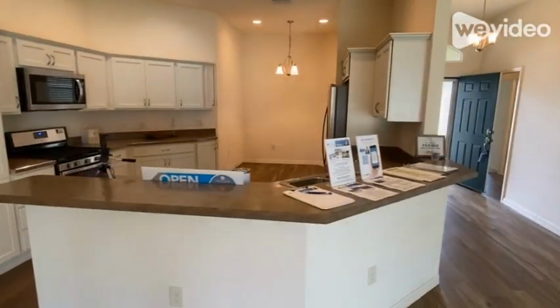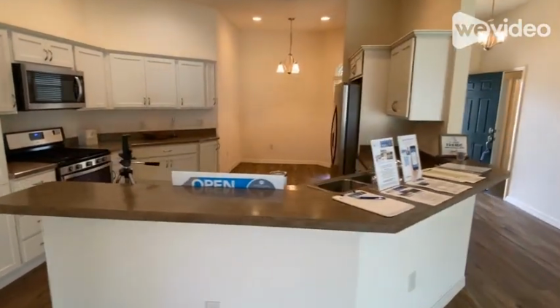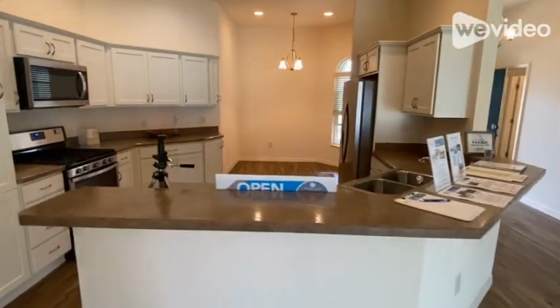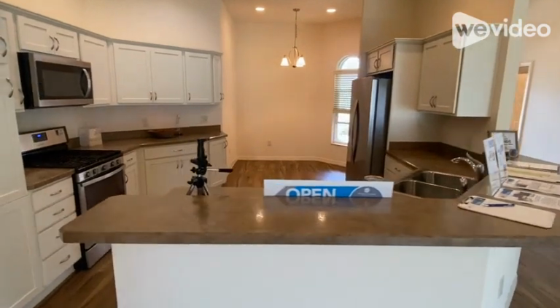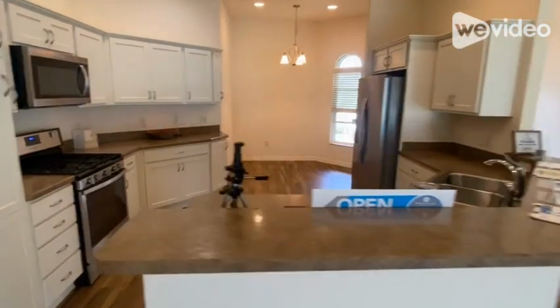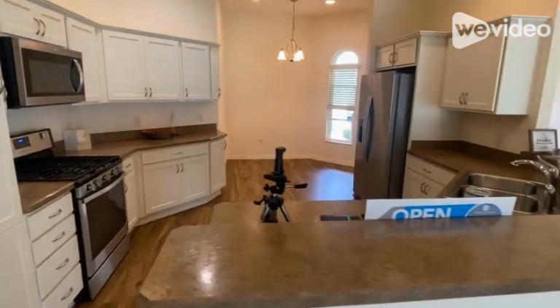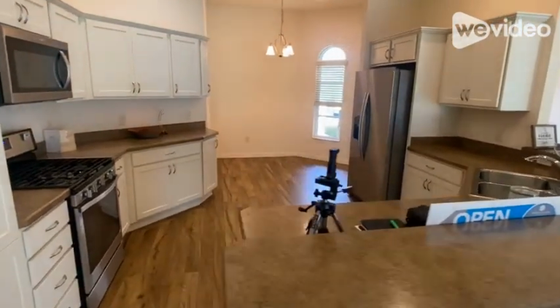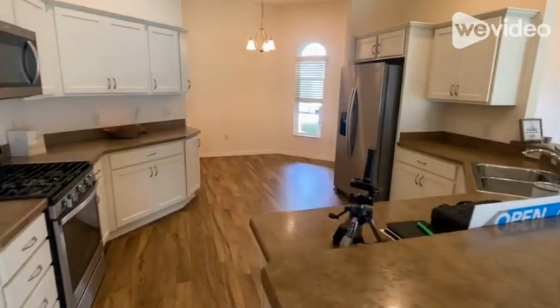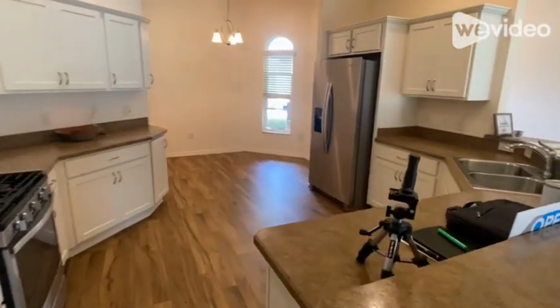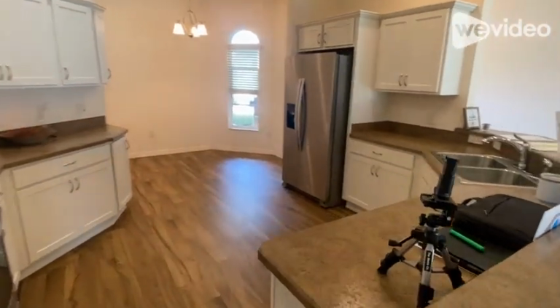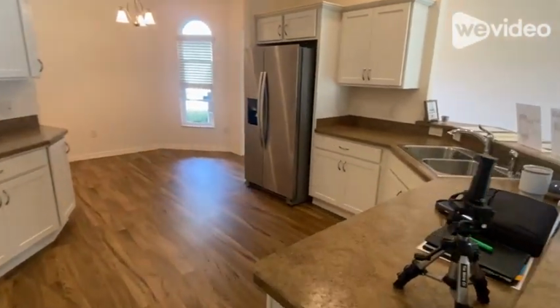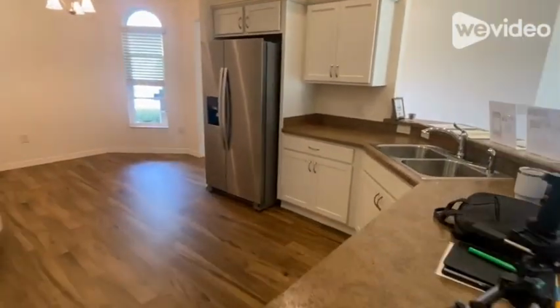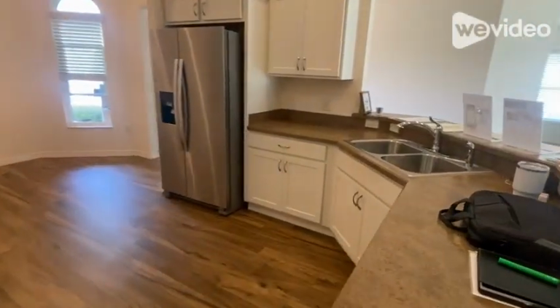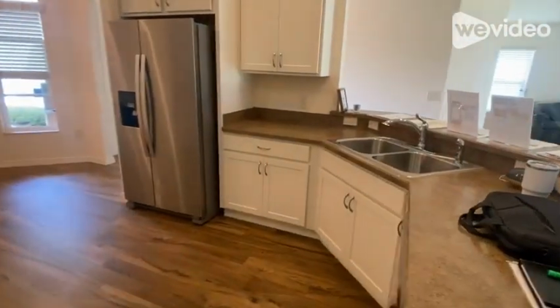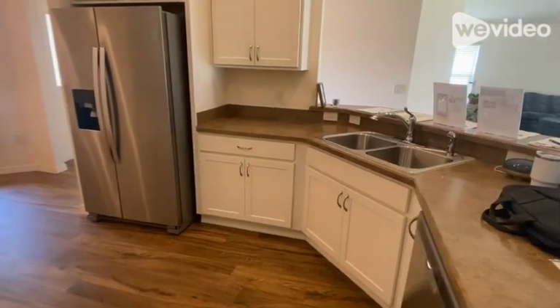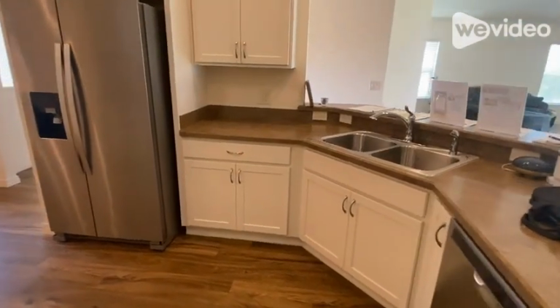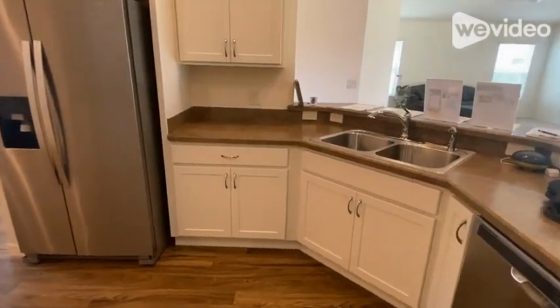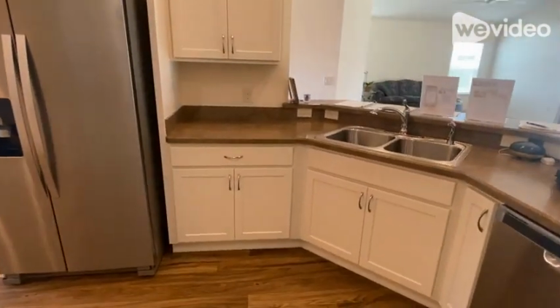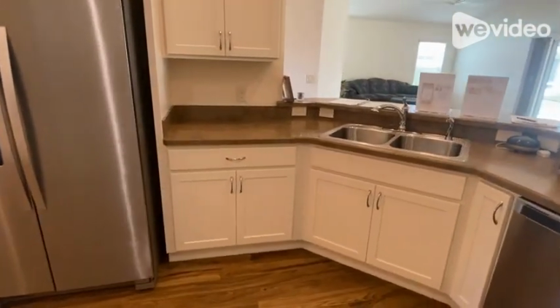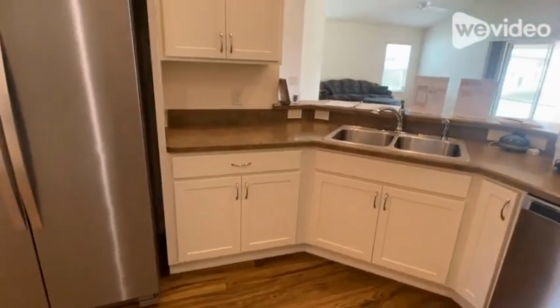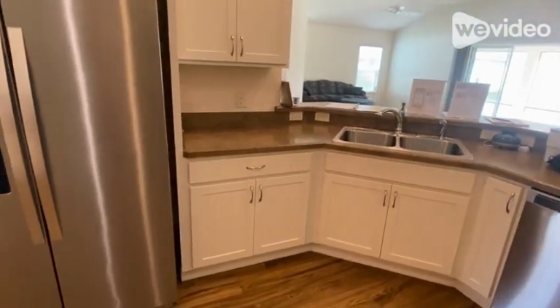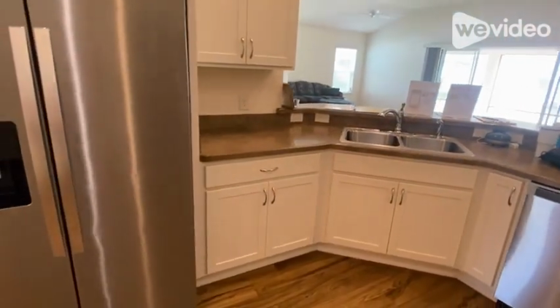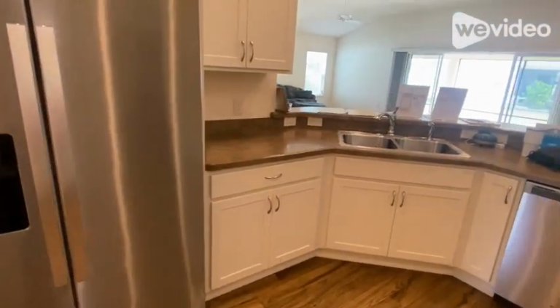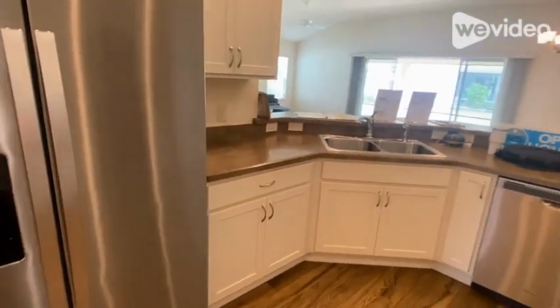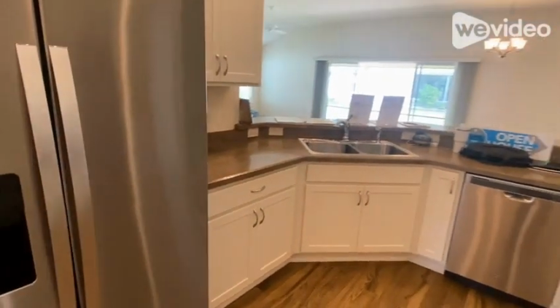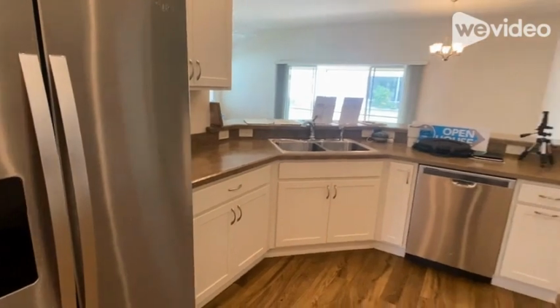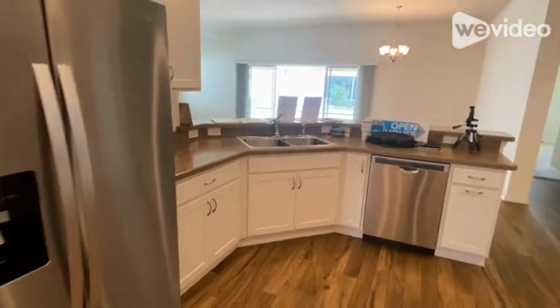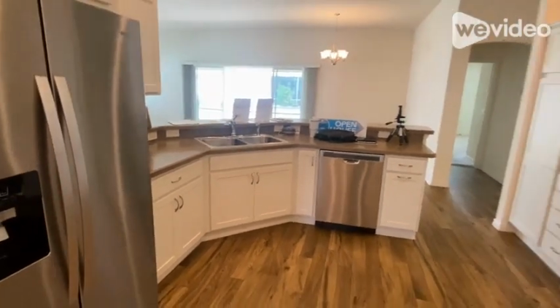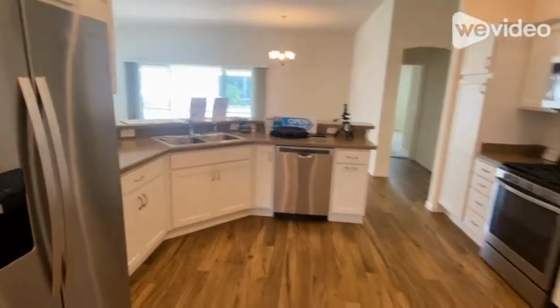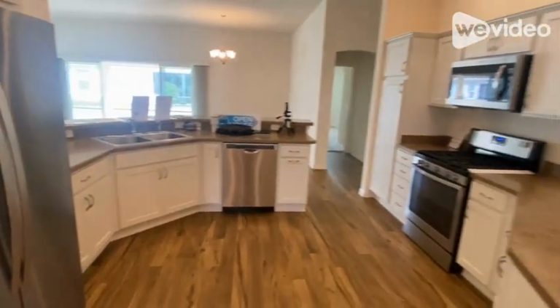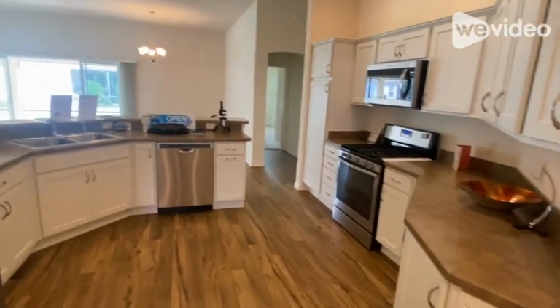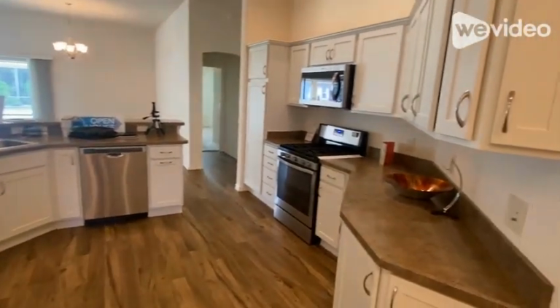The open concept kitchen features lots of storage and counter space for entertaining. There's also a matching set of Whirlpool appliances, a gas range, plus a Pegasus water filtration system serving the whole home.